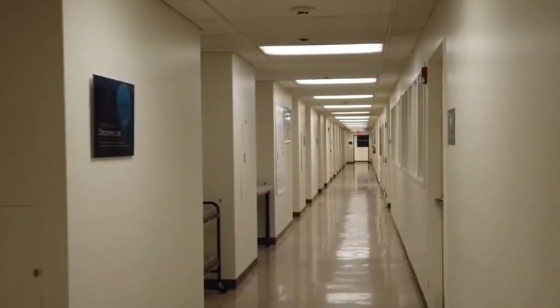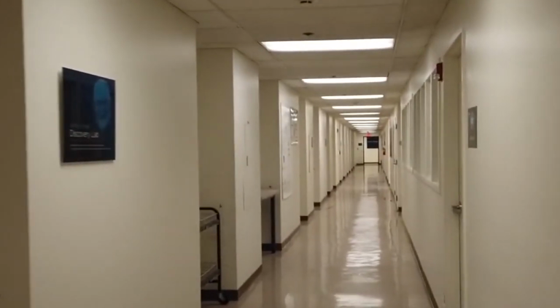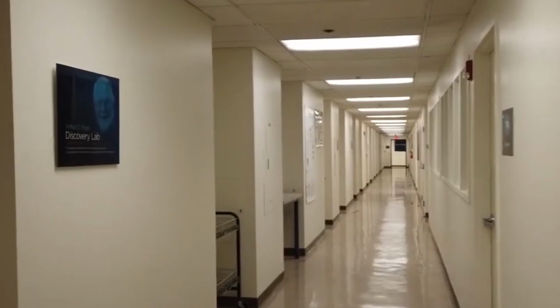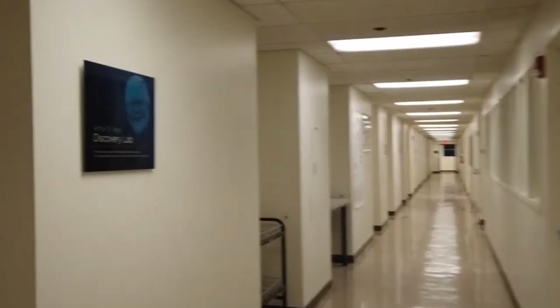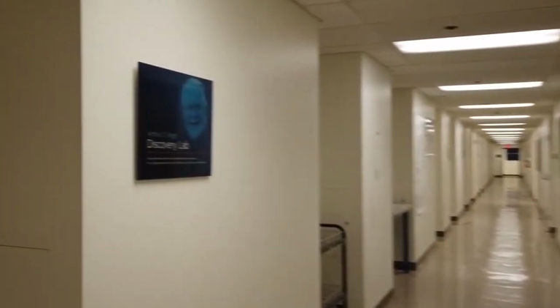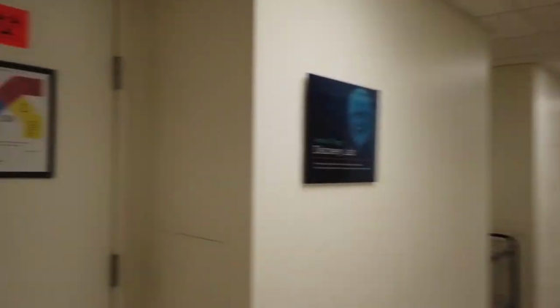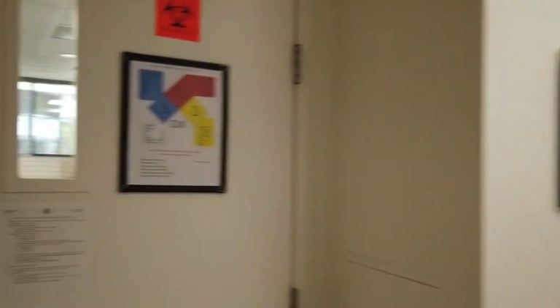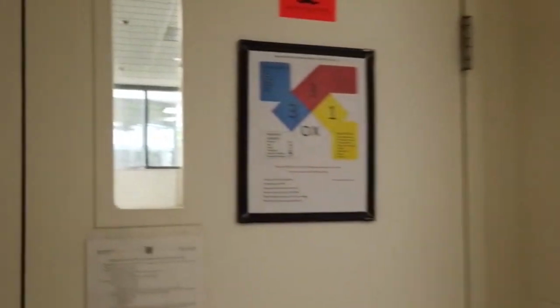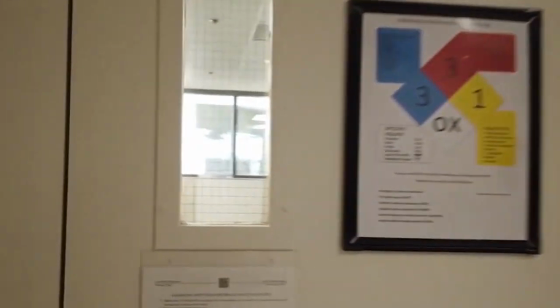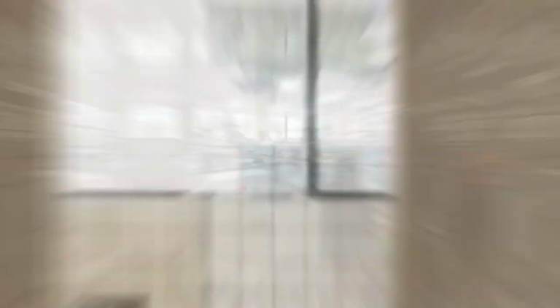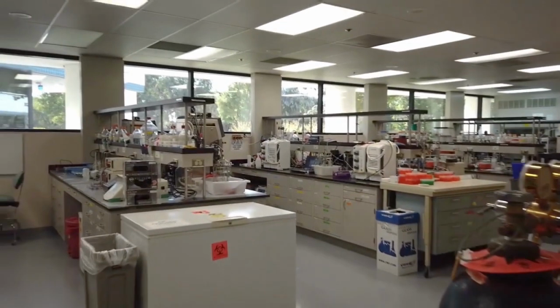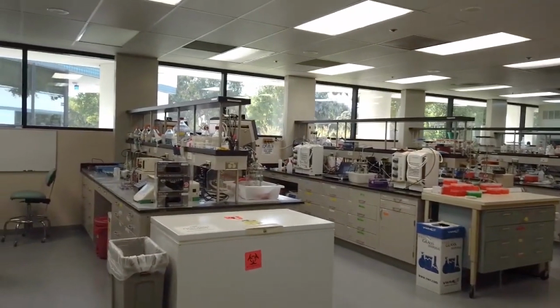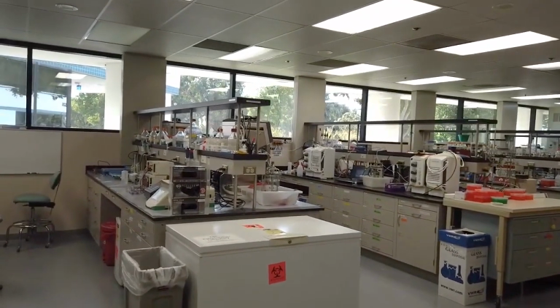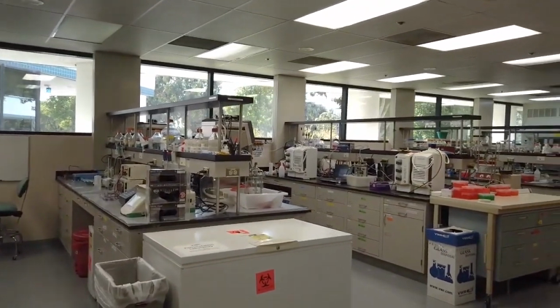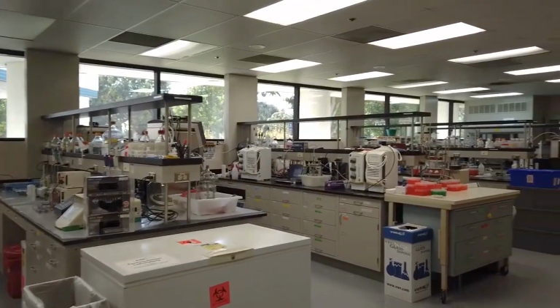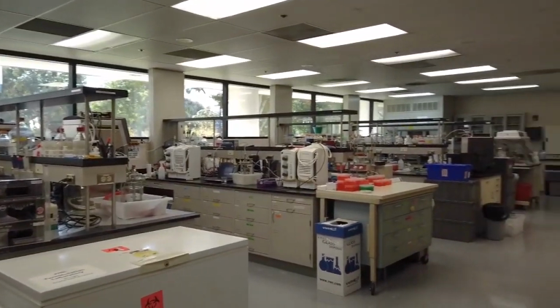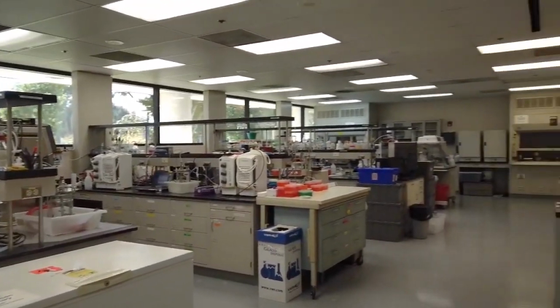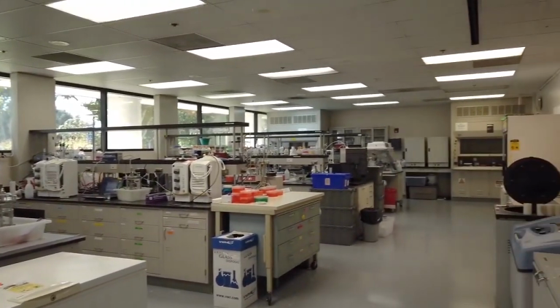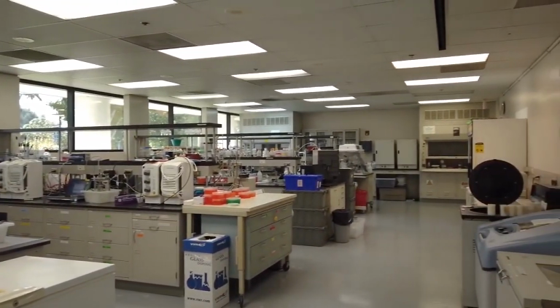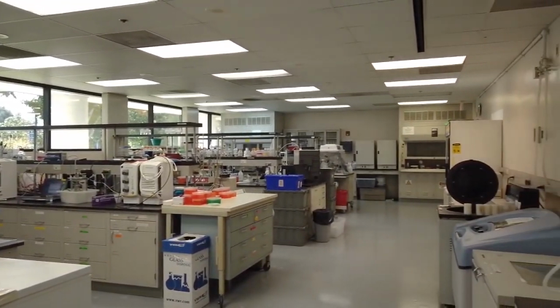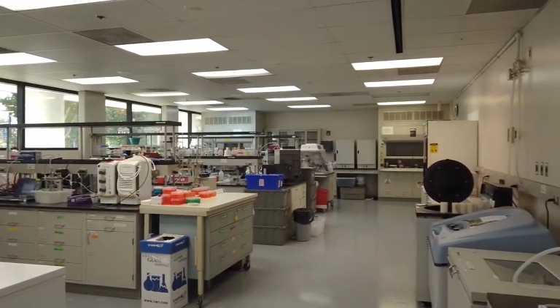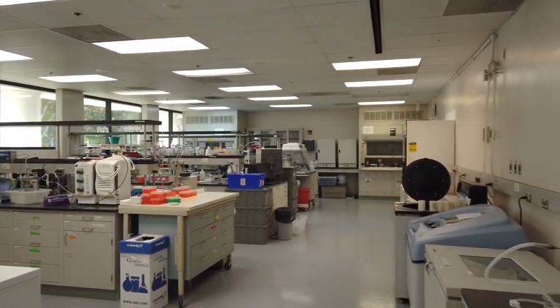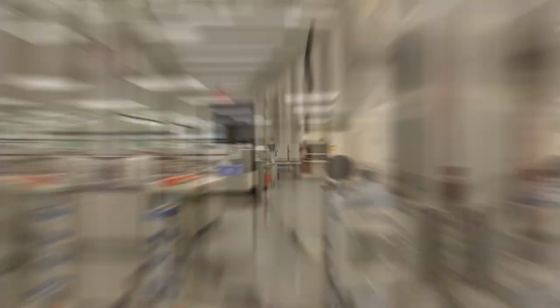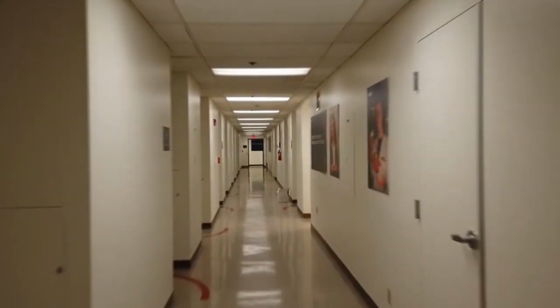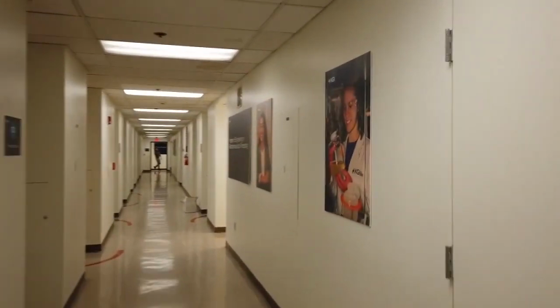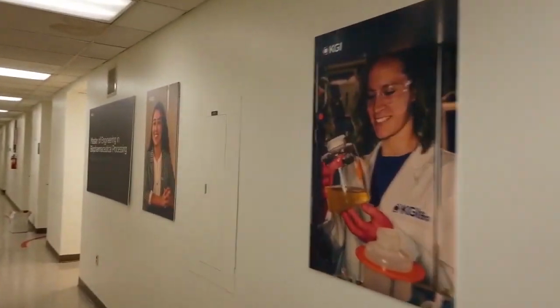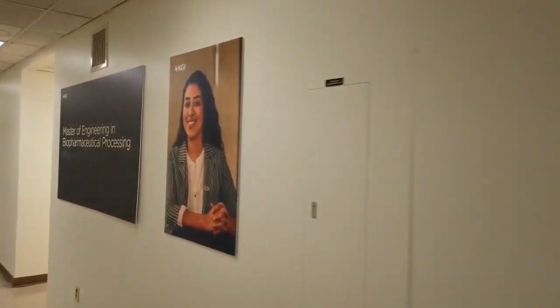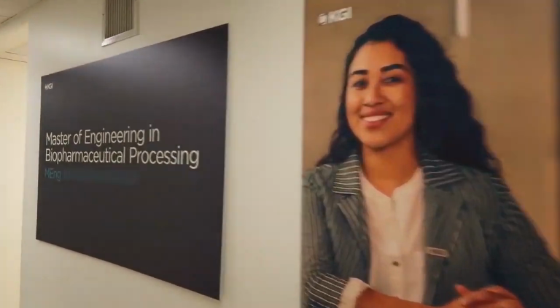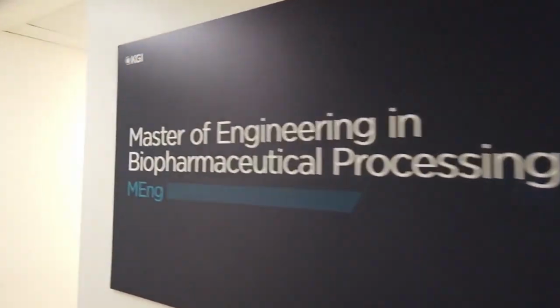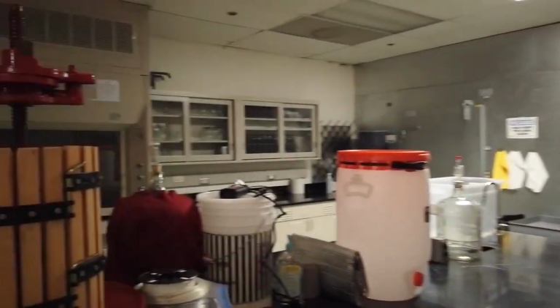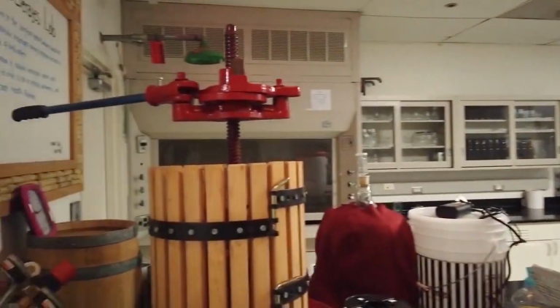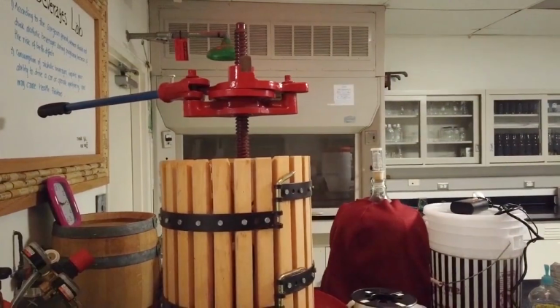Also located in 535 is the East Conference Room, where some classes, industry speaker talks, and group and liaison meetings are held. There's also a student lounge in 535, and it includes a kitchen, printing station, and a patio with a ping-pong table.